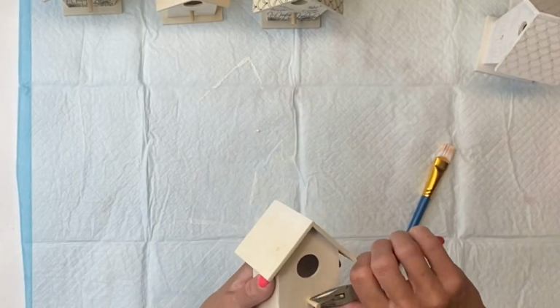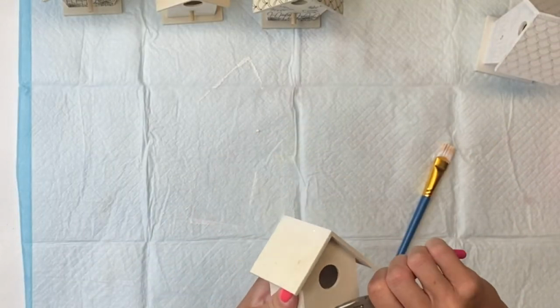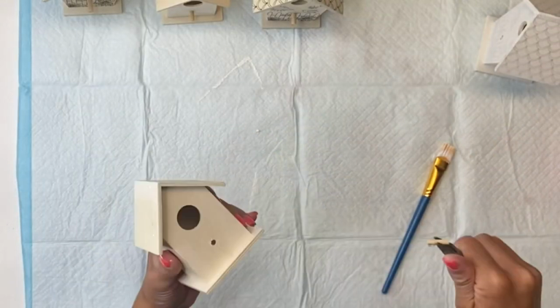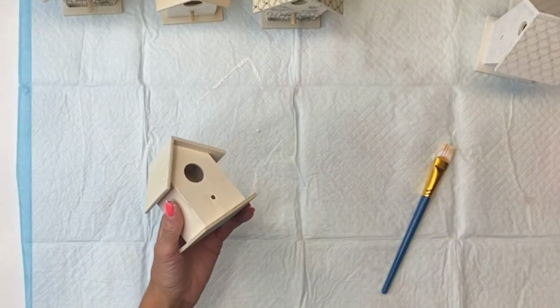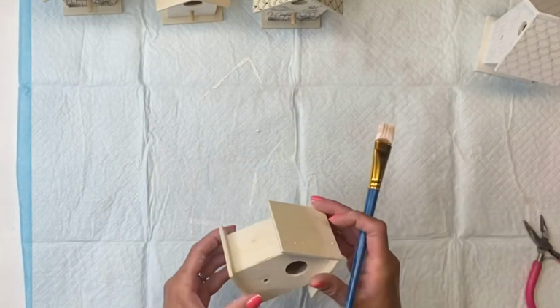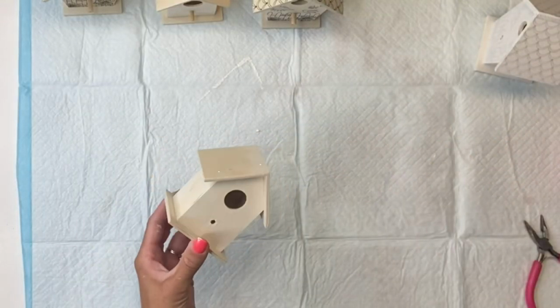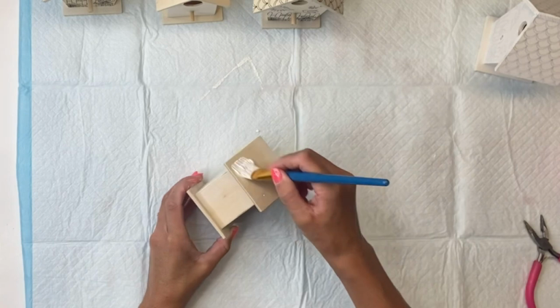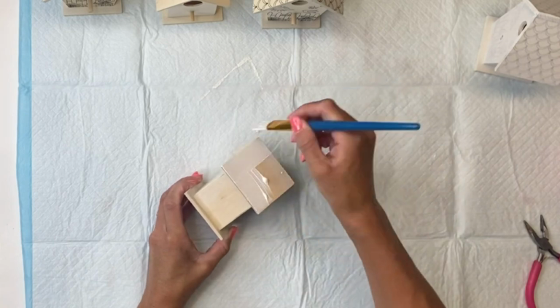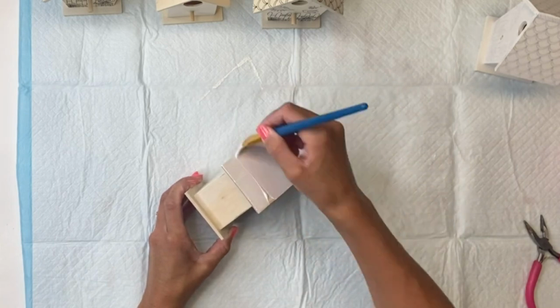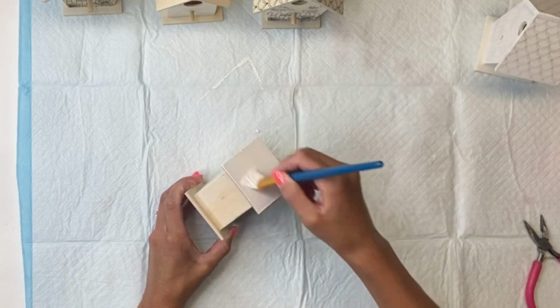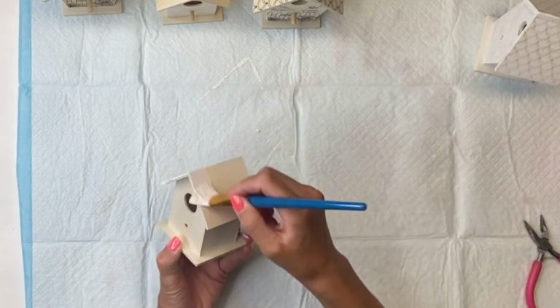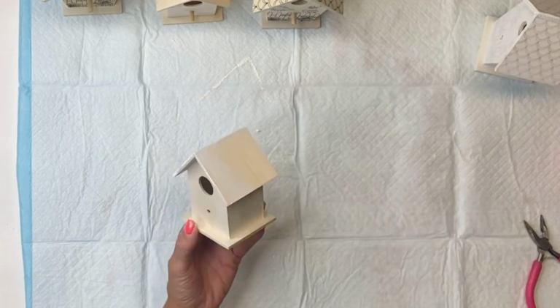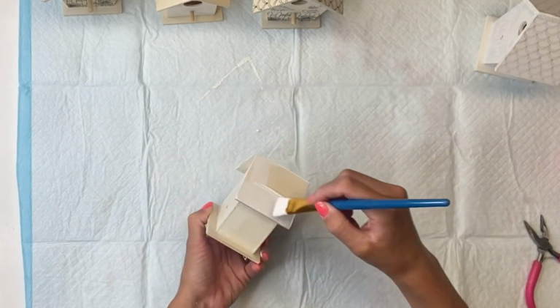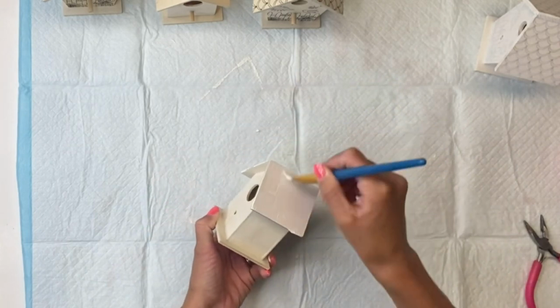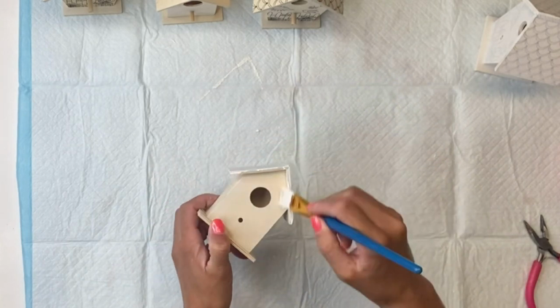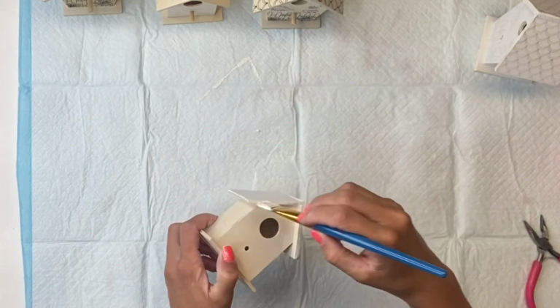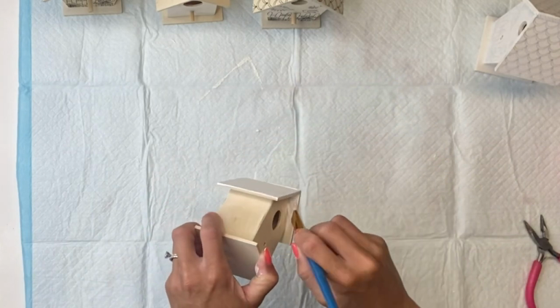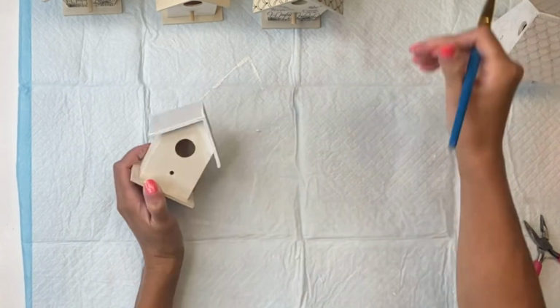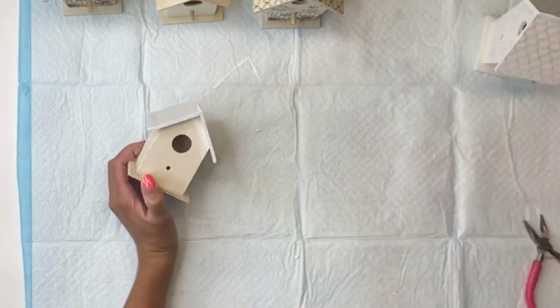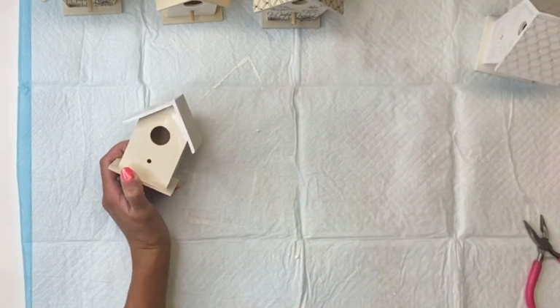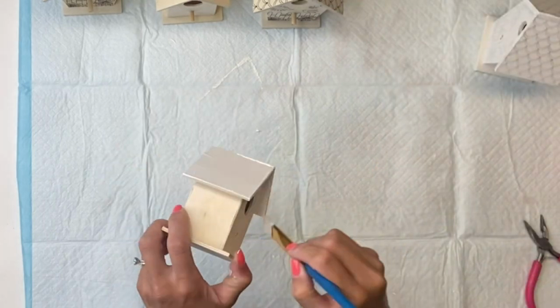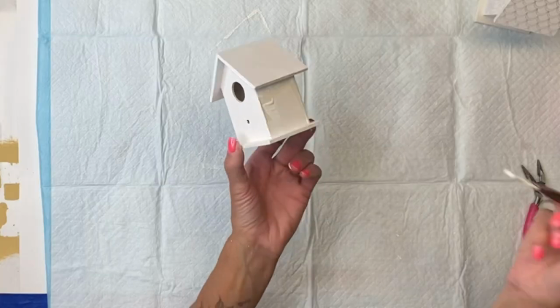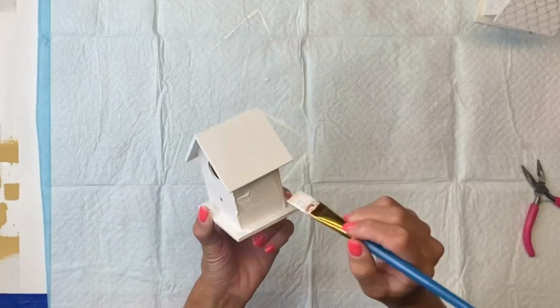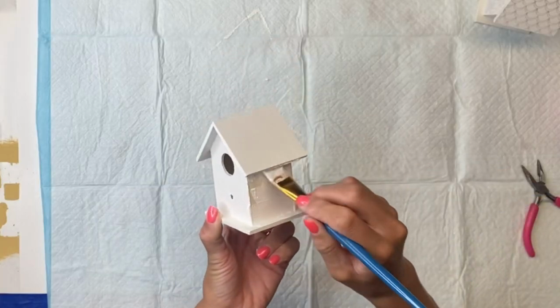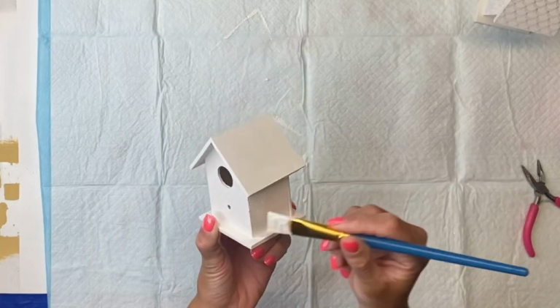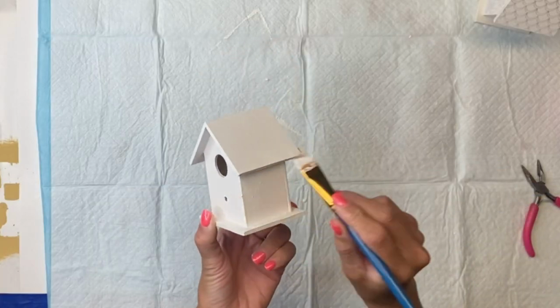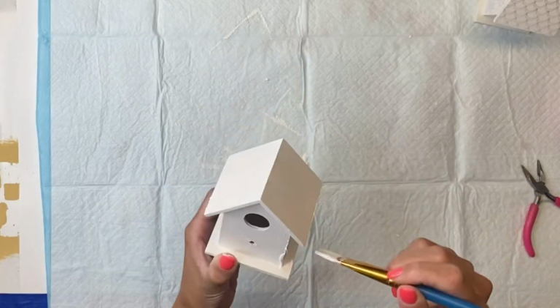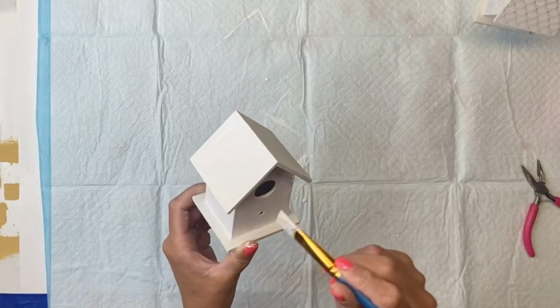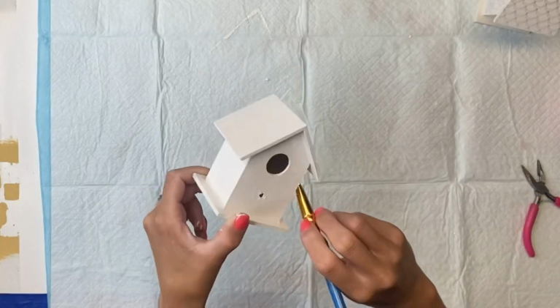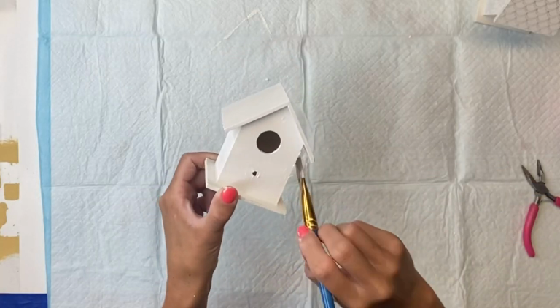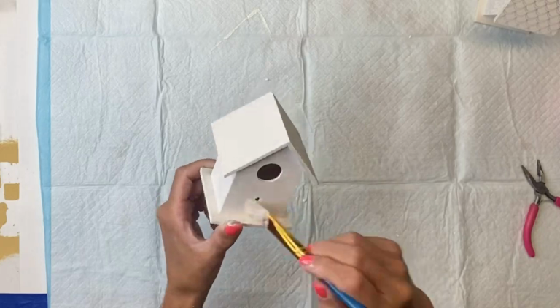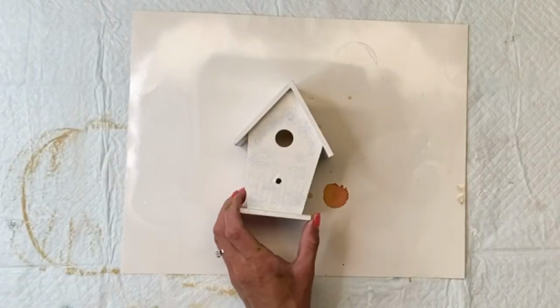The two smaller birdhouses did not have the printed design, so these only got one coat of the primer, but the other three that had the design I gave two good coats. Then you want that to fully cure.